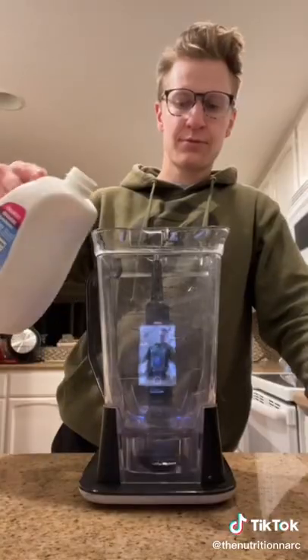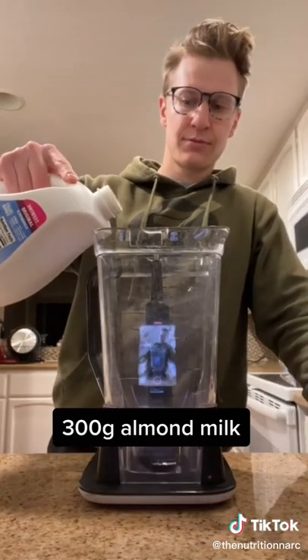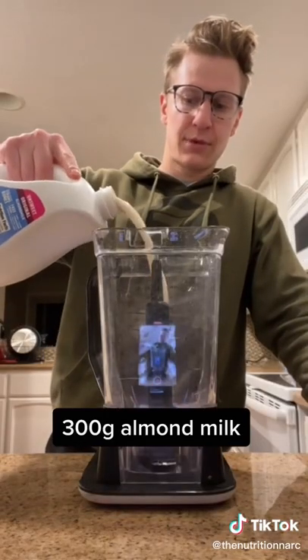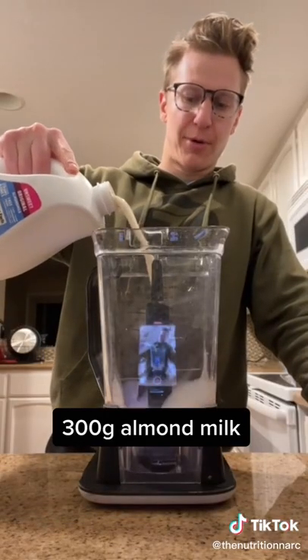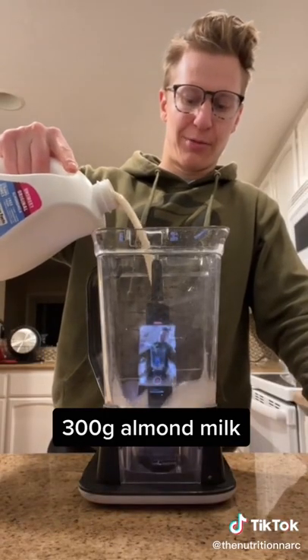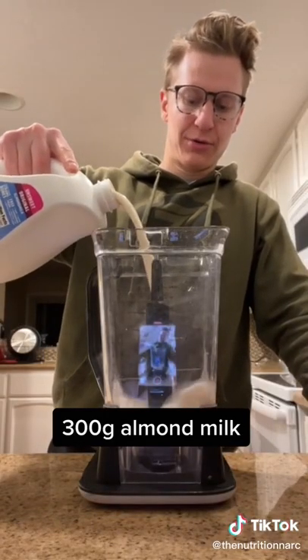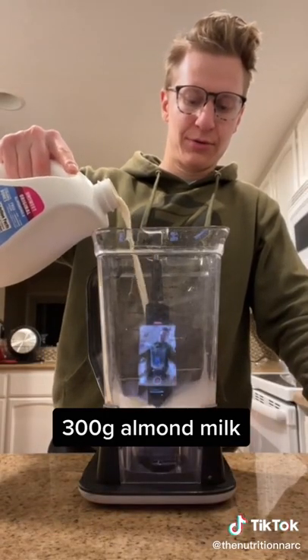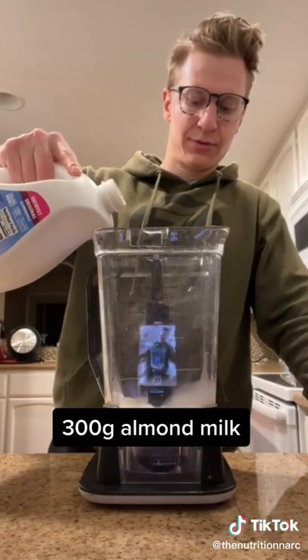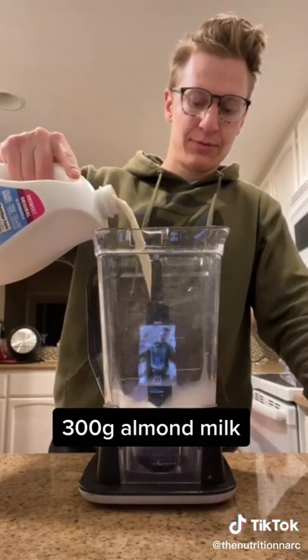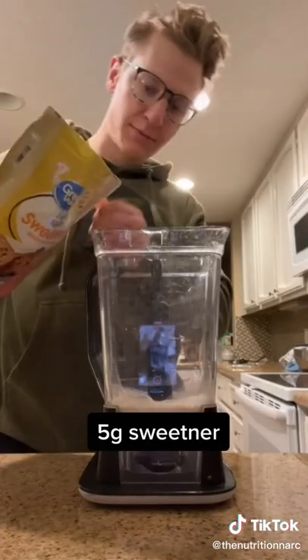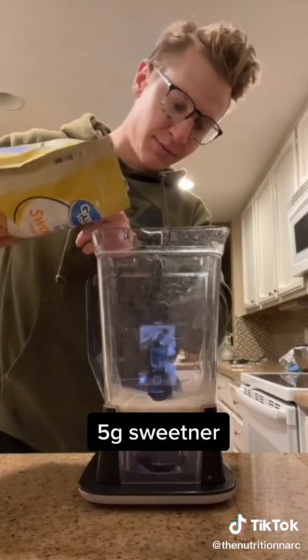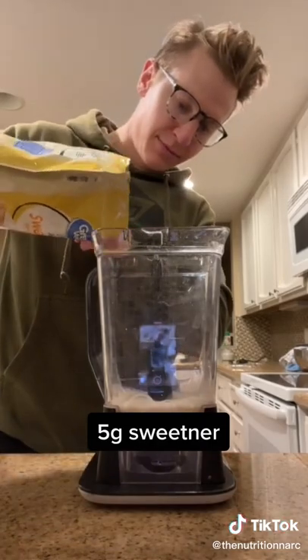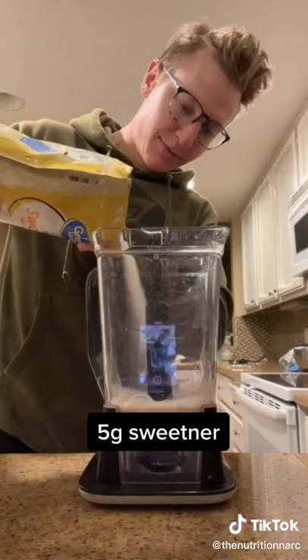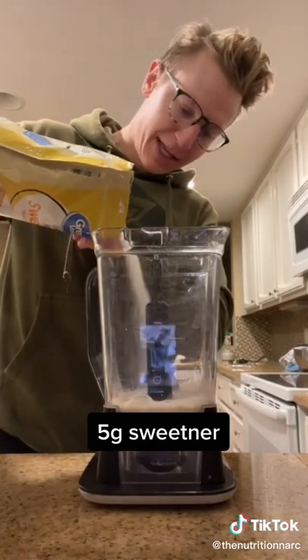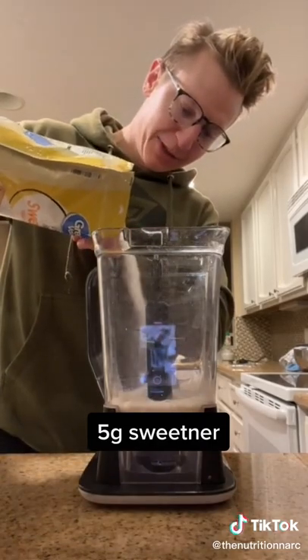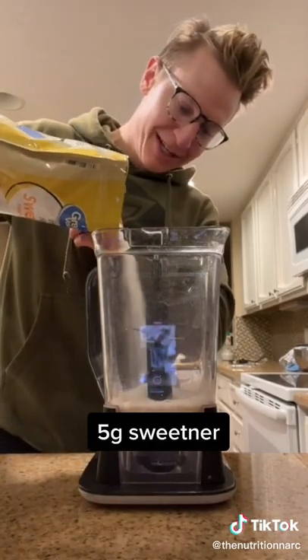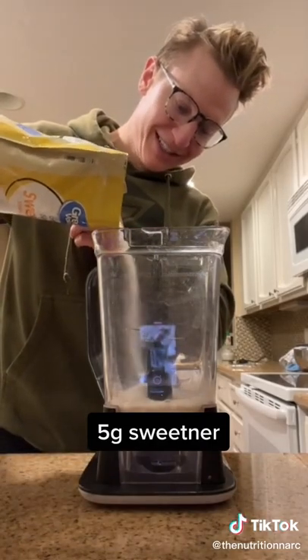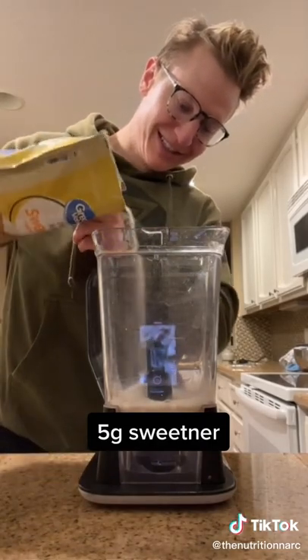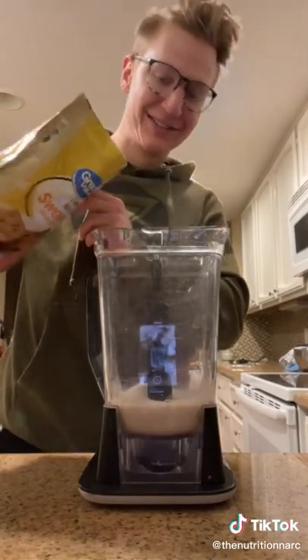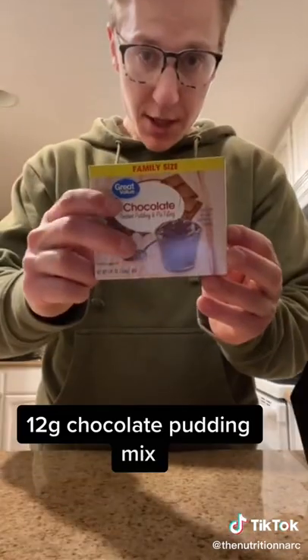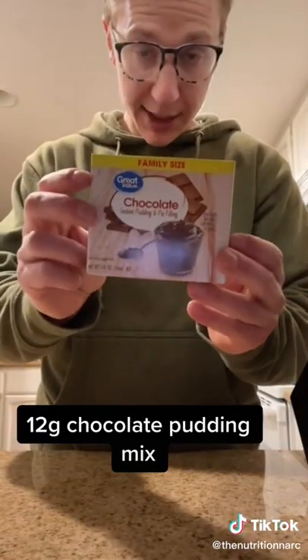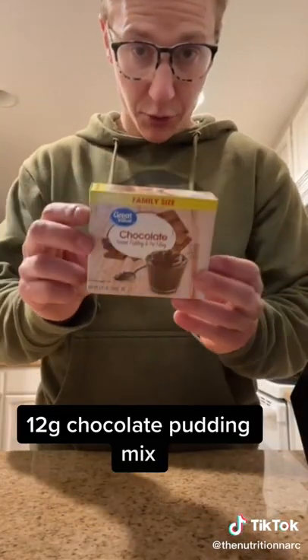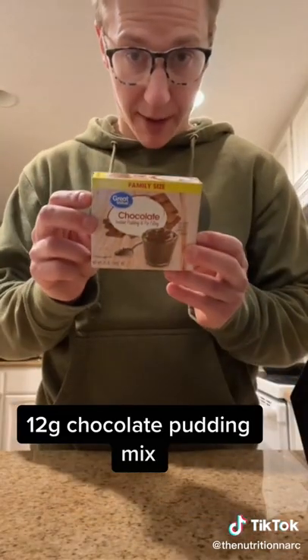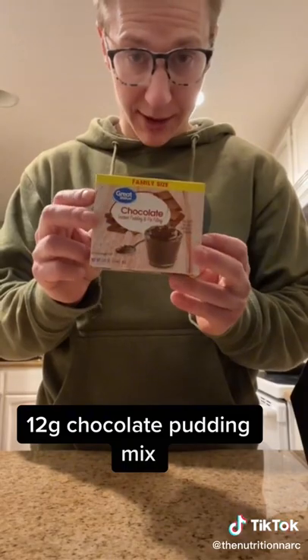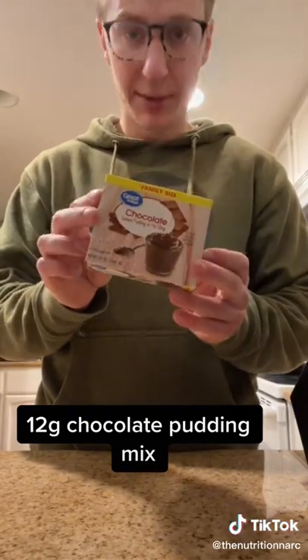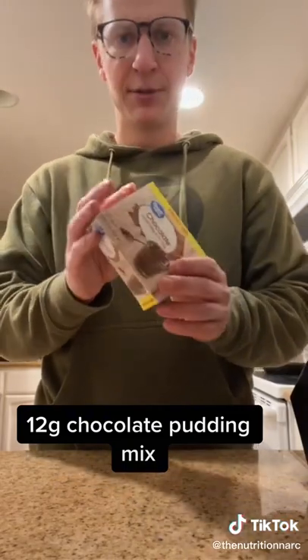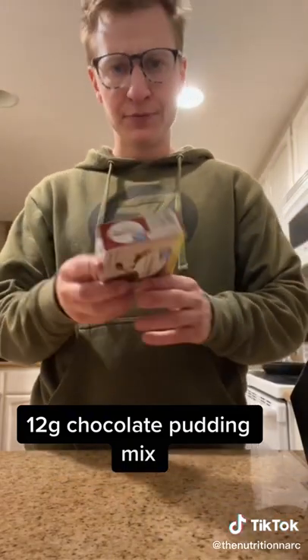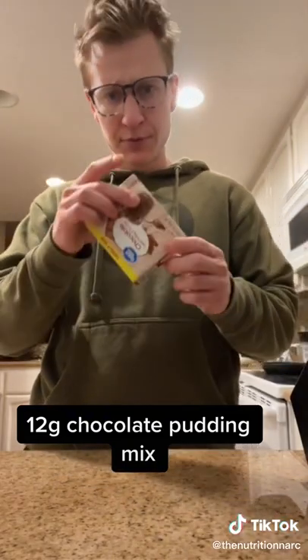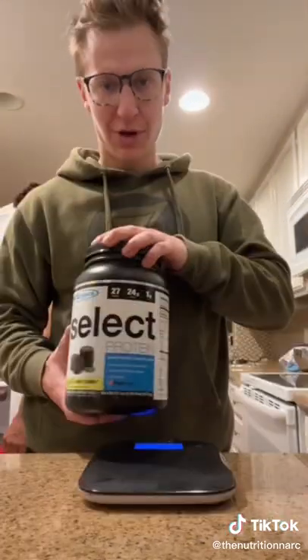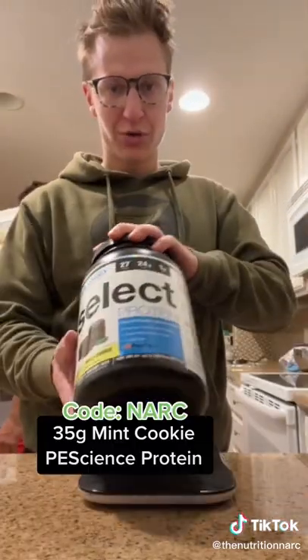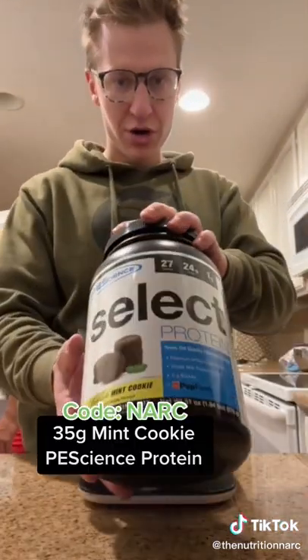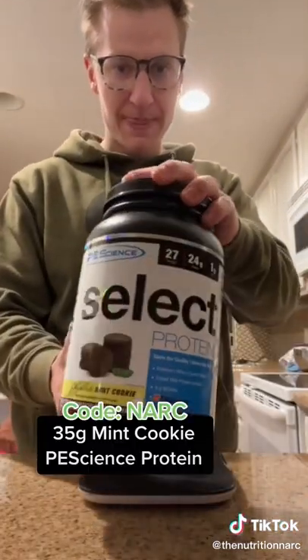You want to start with 300 grams of almond milk — I like the Silk version, or Silk cashew milk is also really good. Then an optional five grams of sweetener; if you're afraid of it, just don't put it in. Then 12 grams of chocolate pudding mix, which just gives it a little more chocolatey flavor.